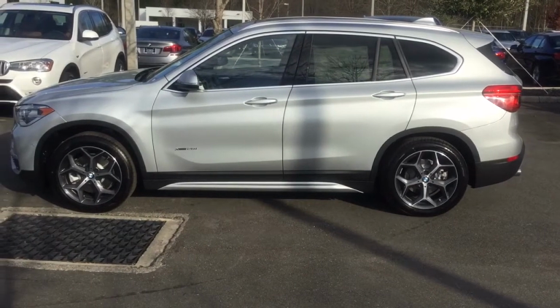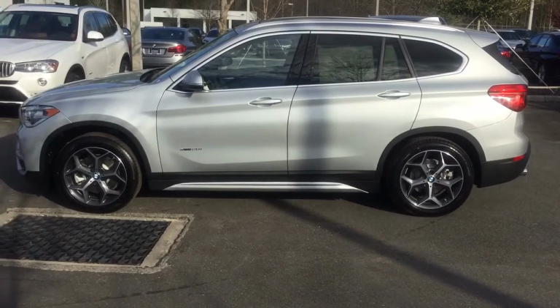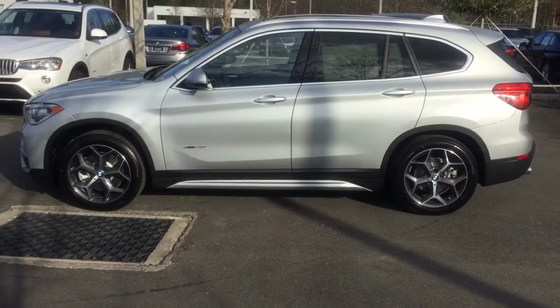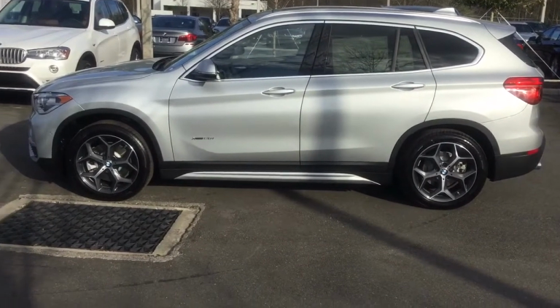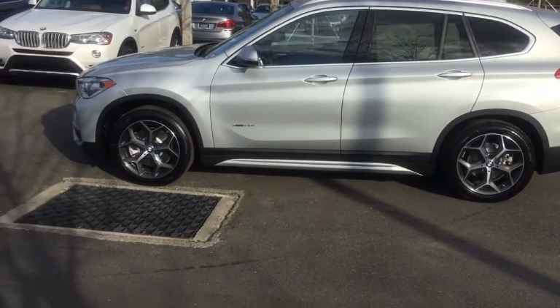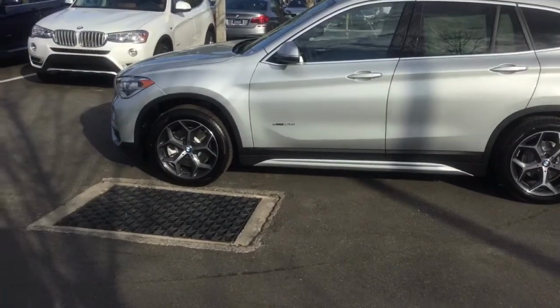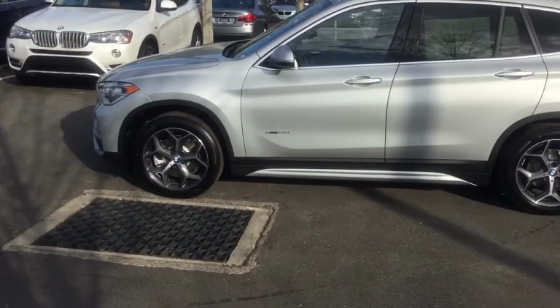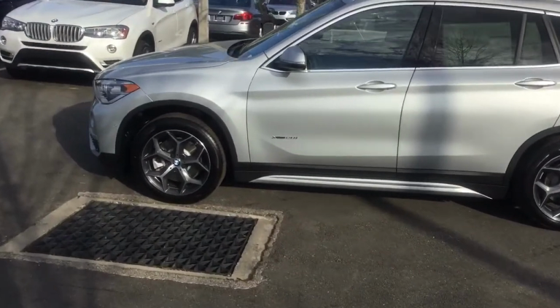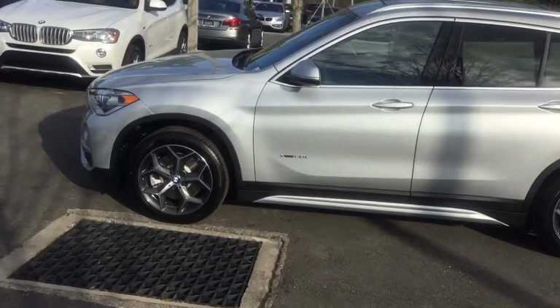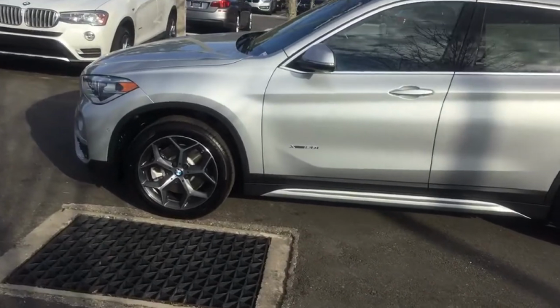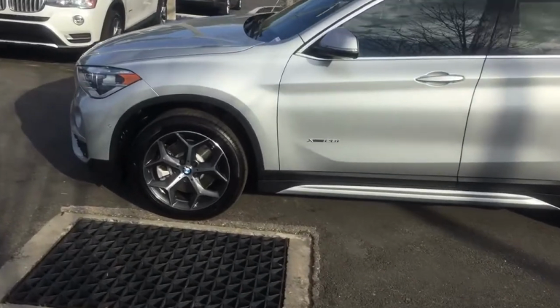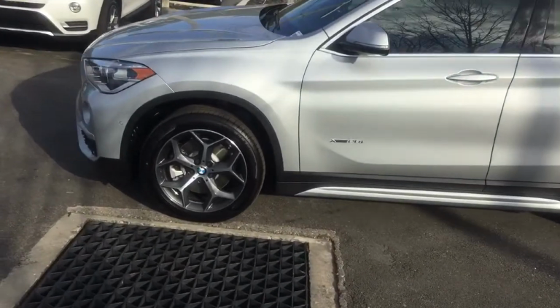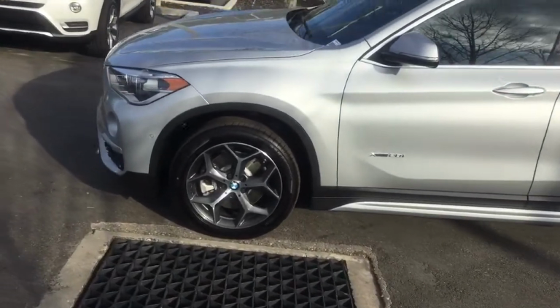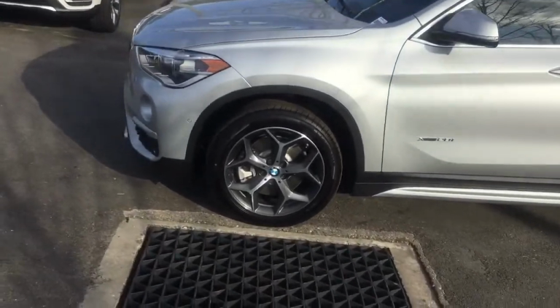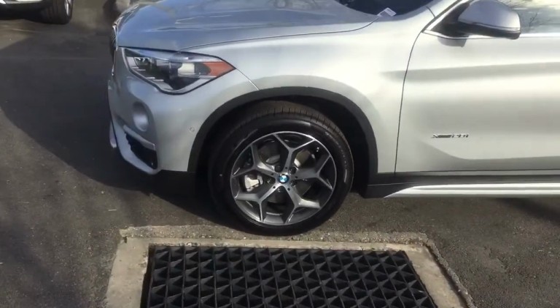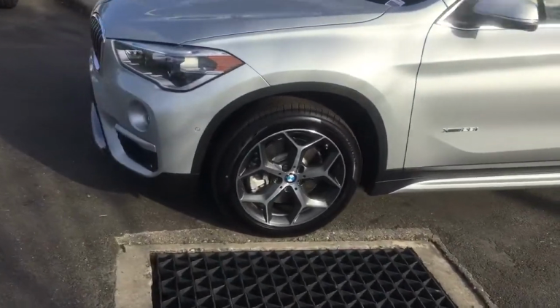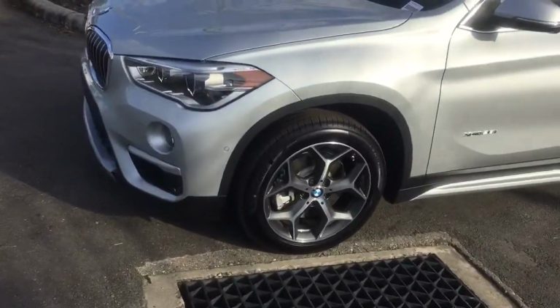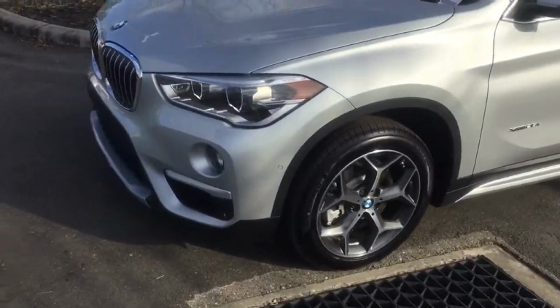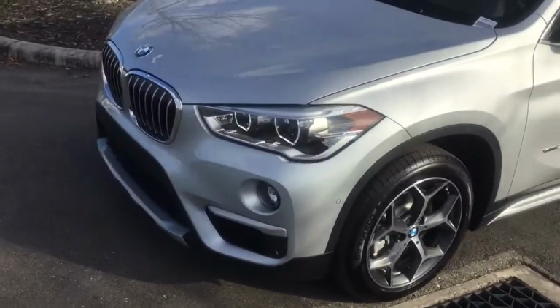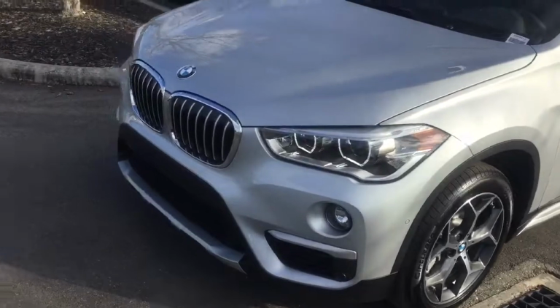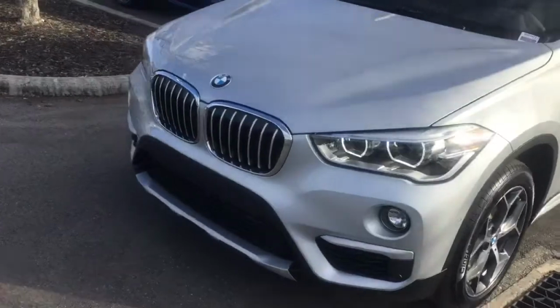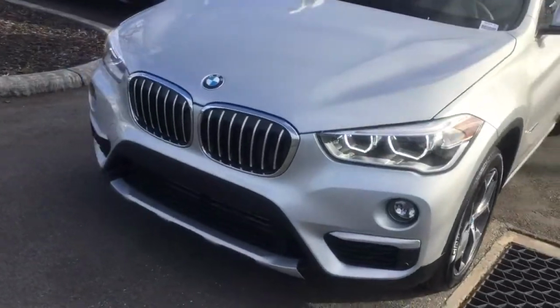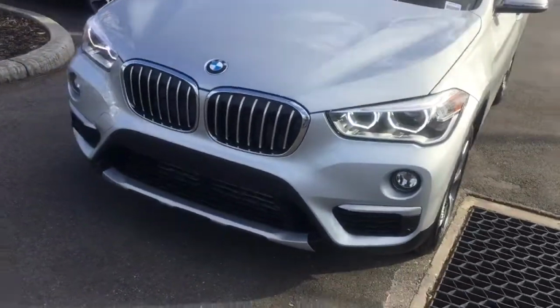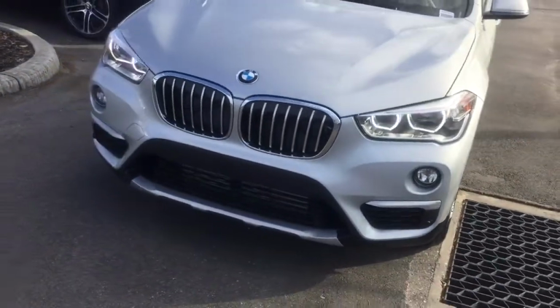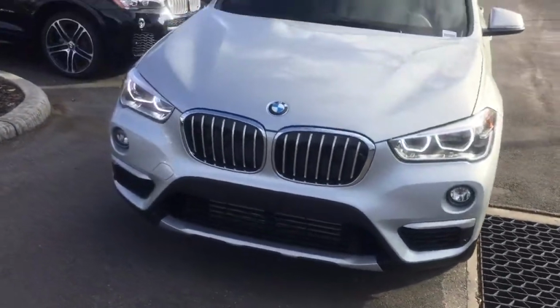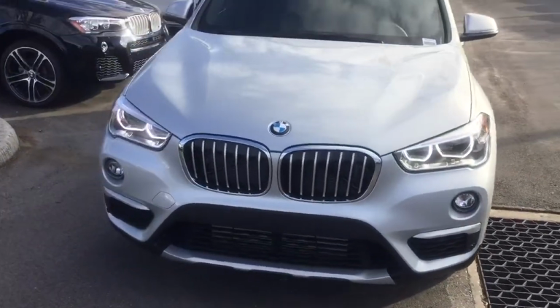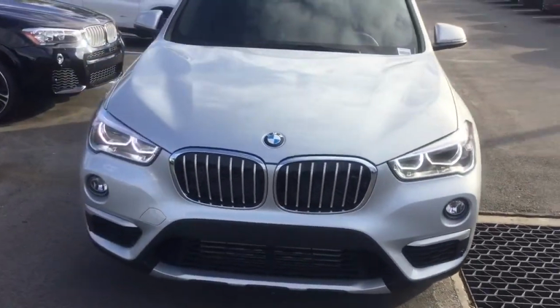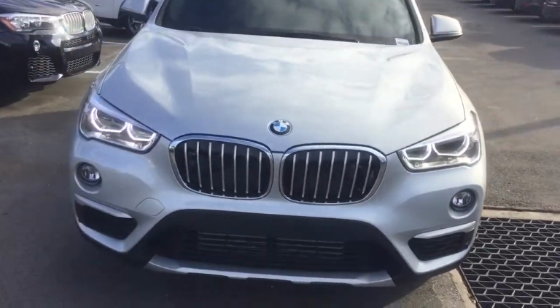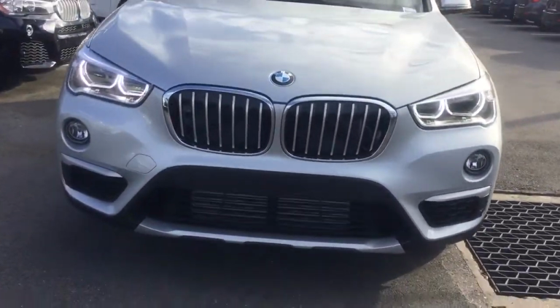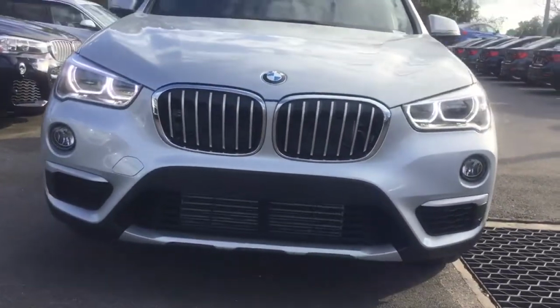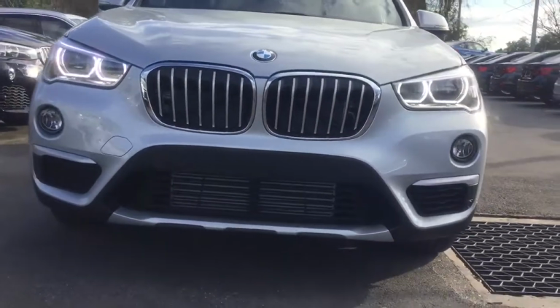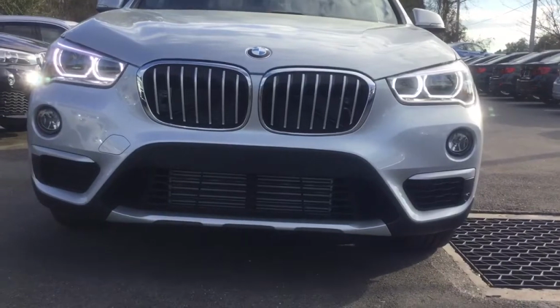Hey everybody, this is Jacob from the BMW Store. I just wanted to do a quick video on this new 2016 X1. This is an X-Drive 28i Sulev model, so you're going to get BMW's all-wheel drive capabilities with a 2.0-liter inline 4-cylinder engine.